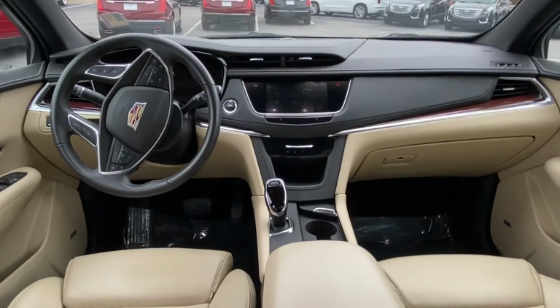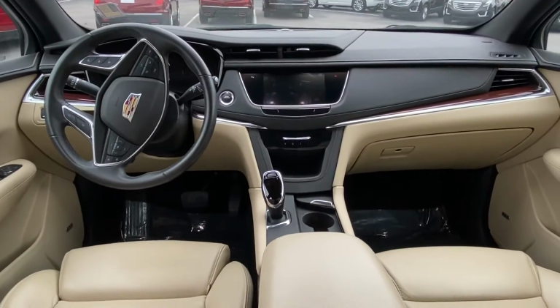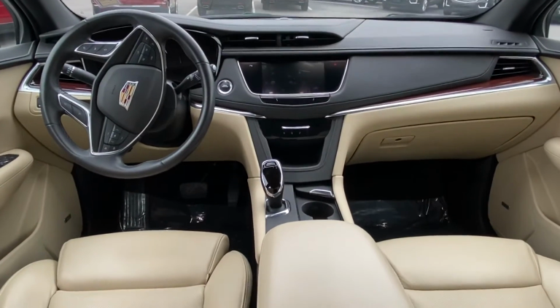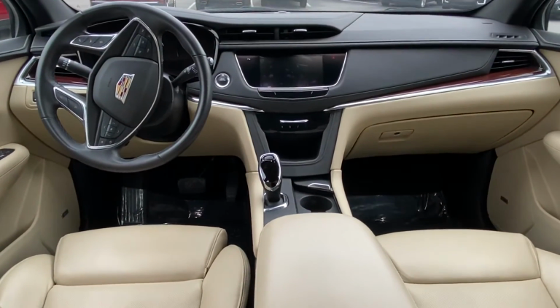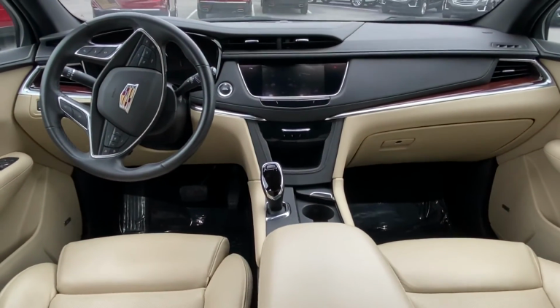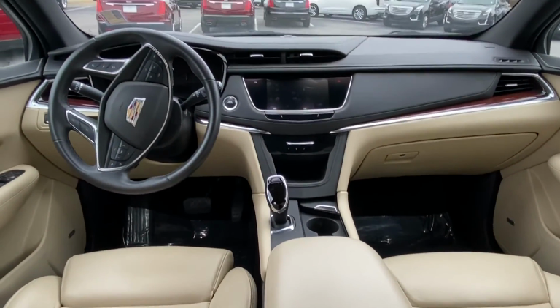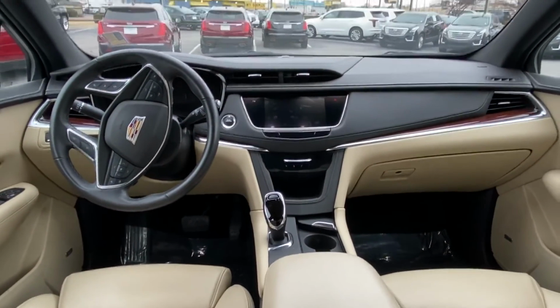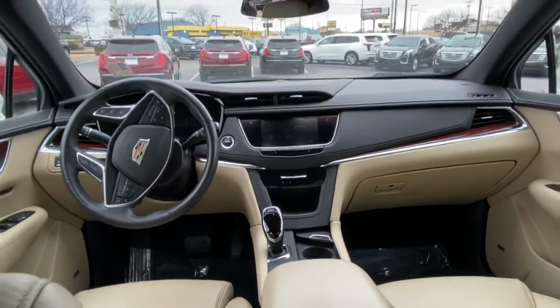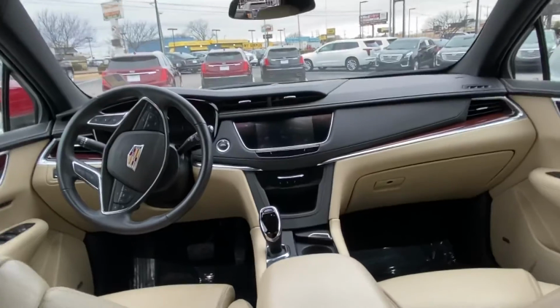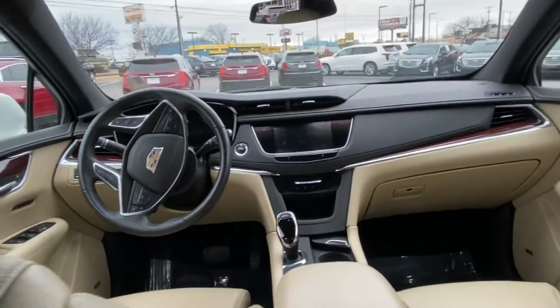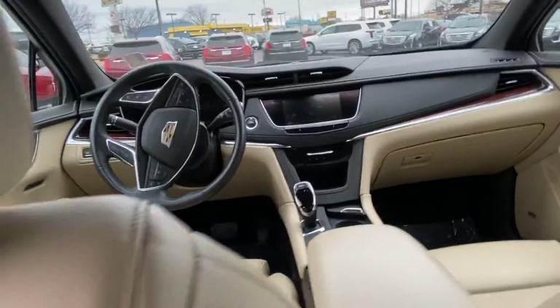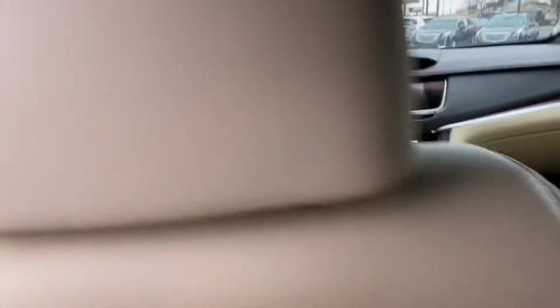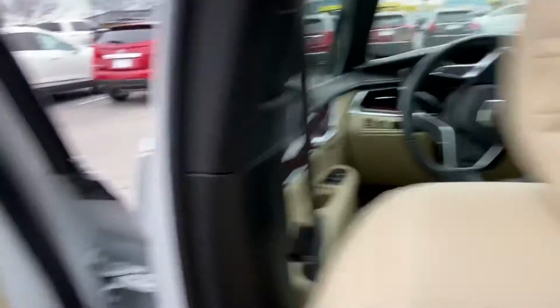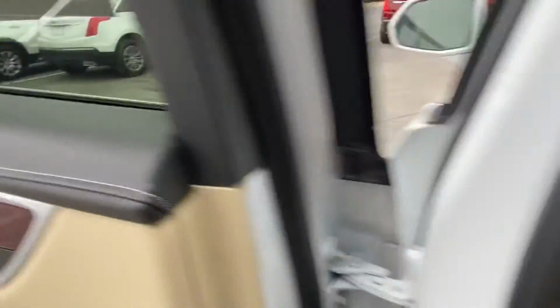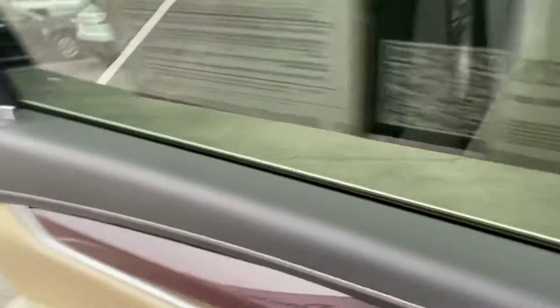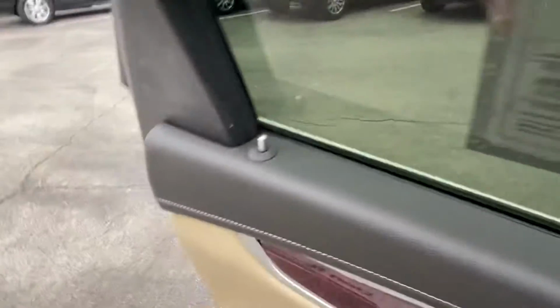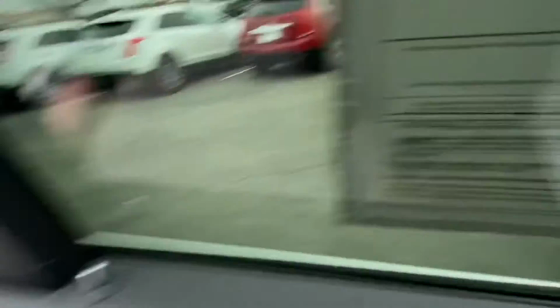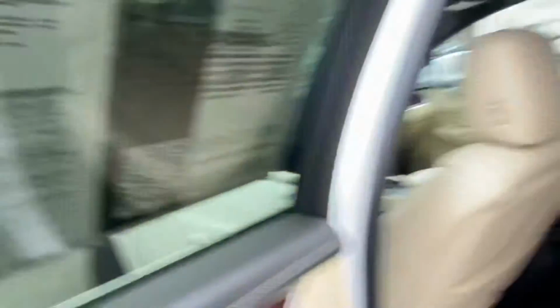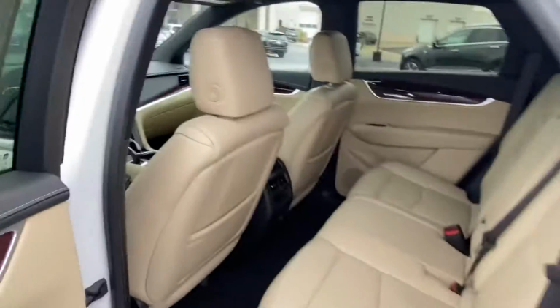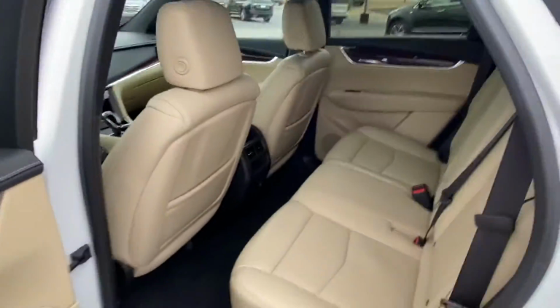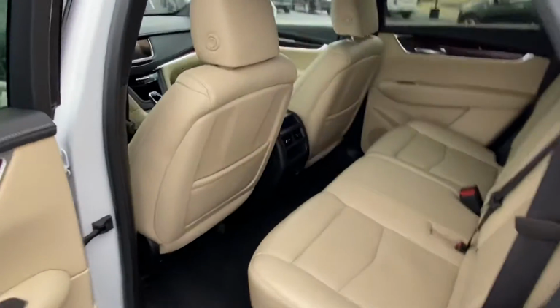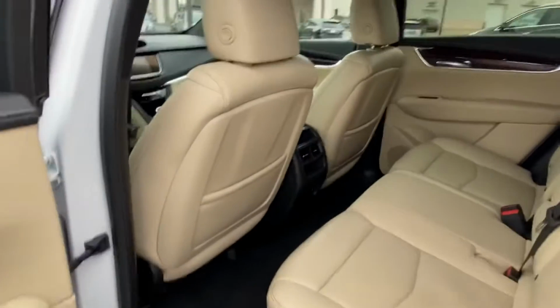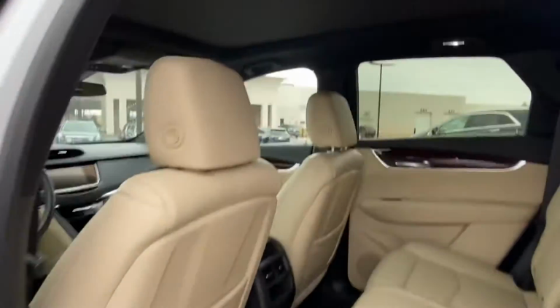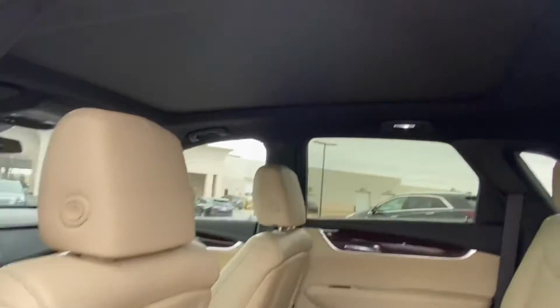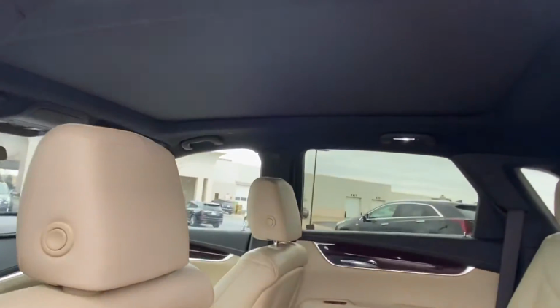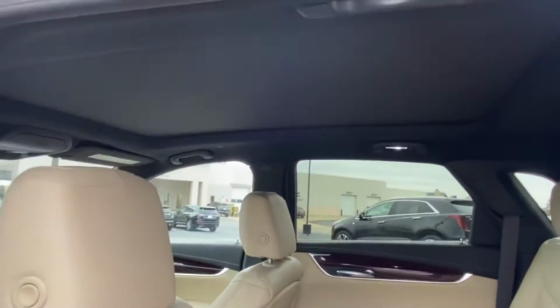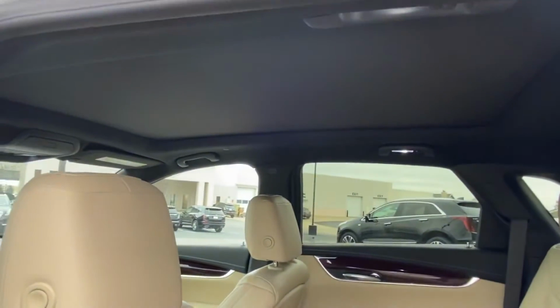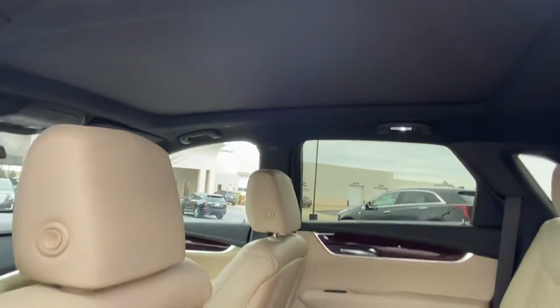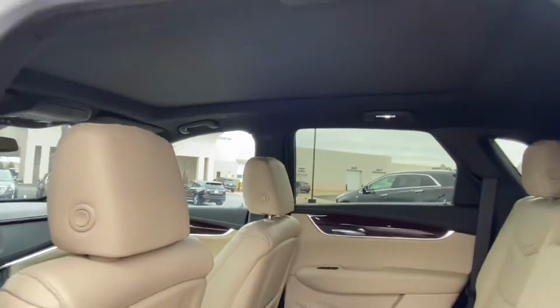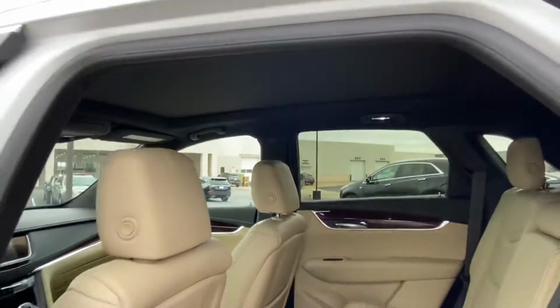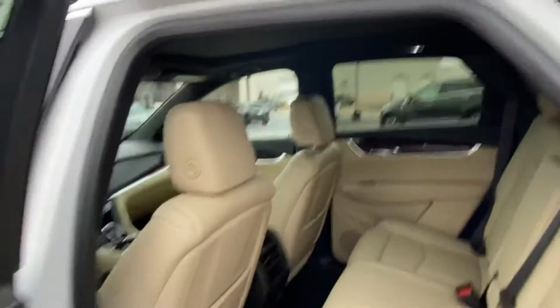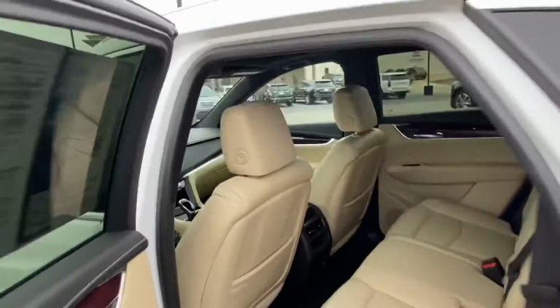Up front, I've got a pretty familiar dashboard if you have been looking at XT5, but comfortable and roomy interior. We've got the panoramic sunroof as well.